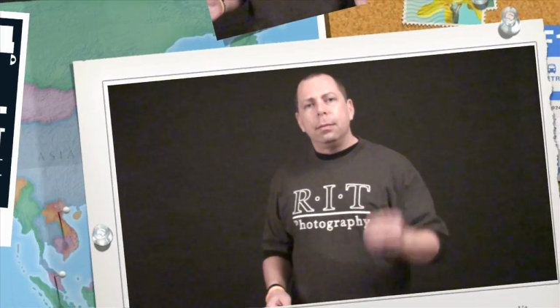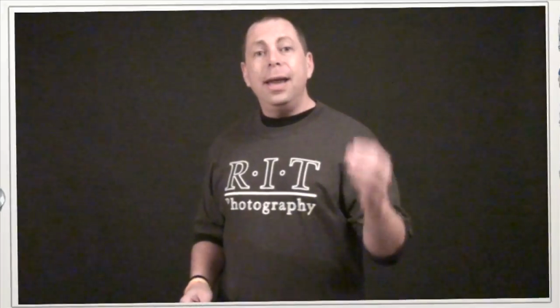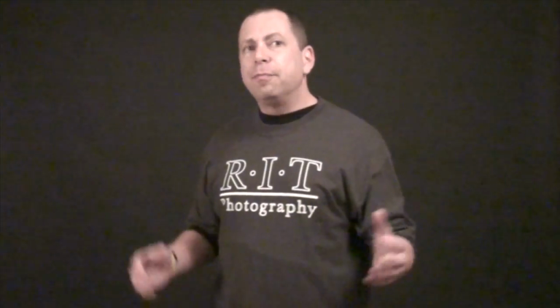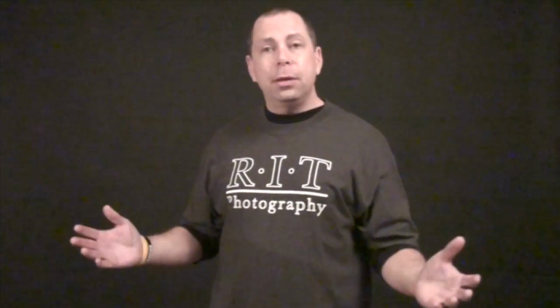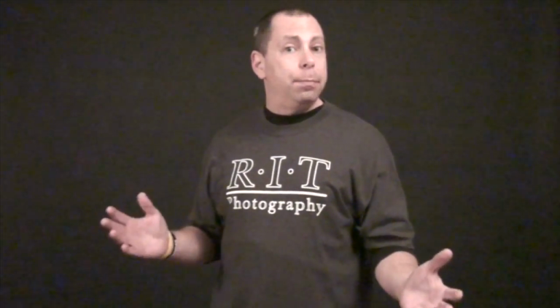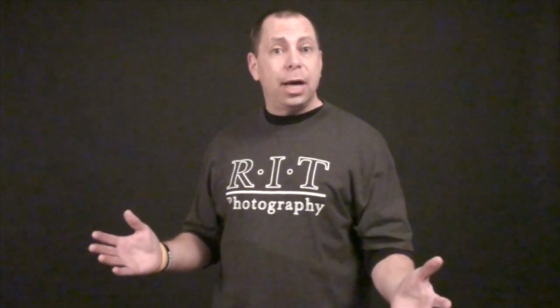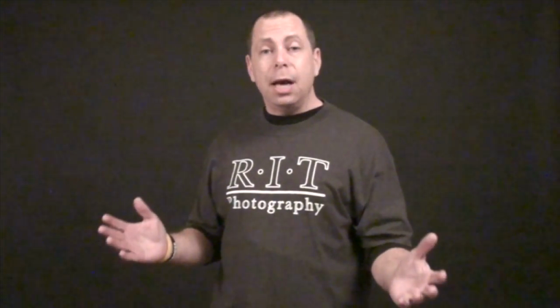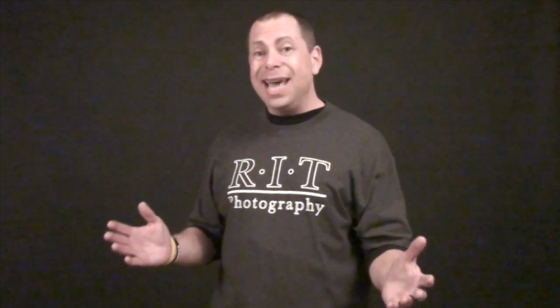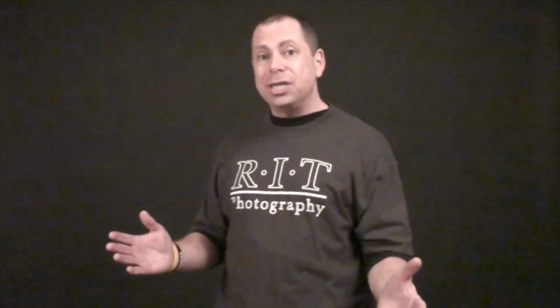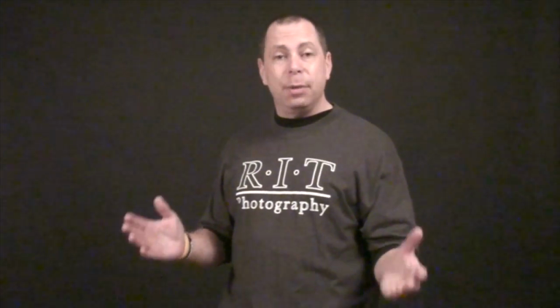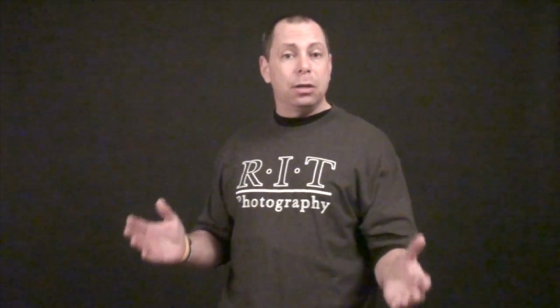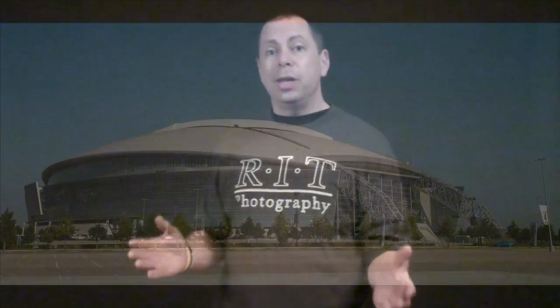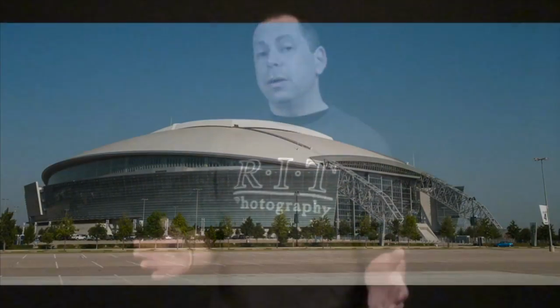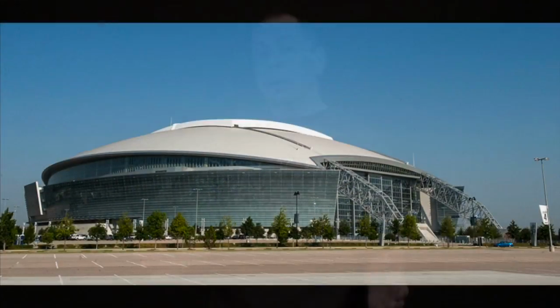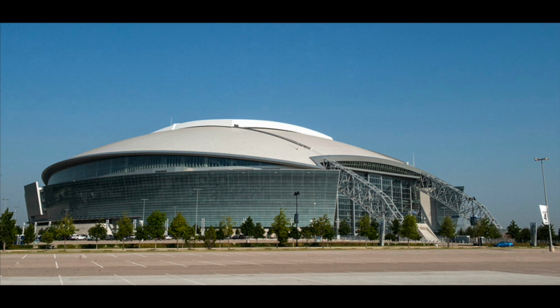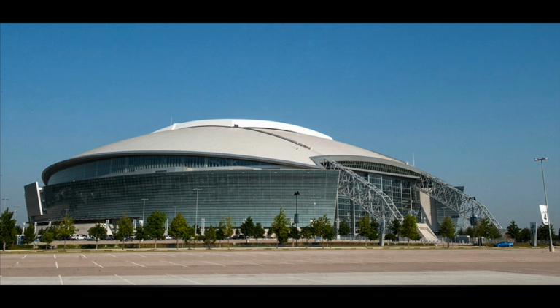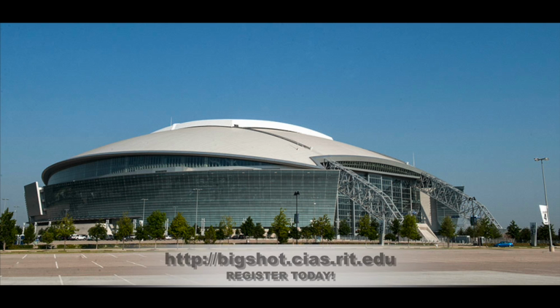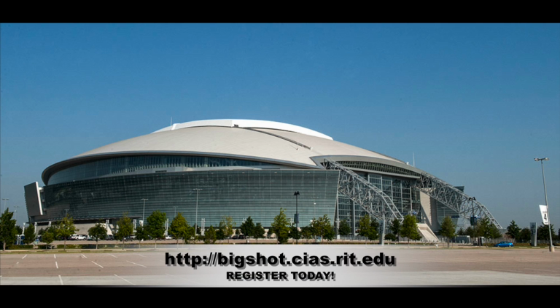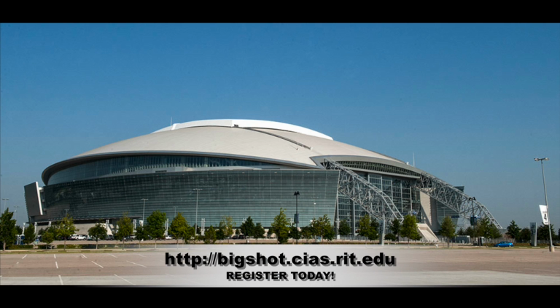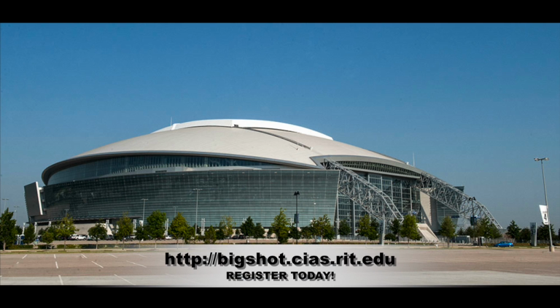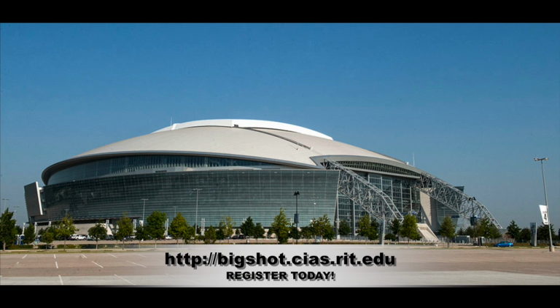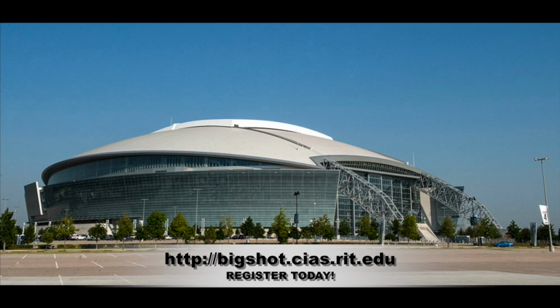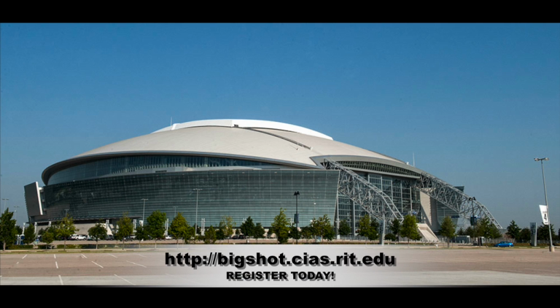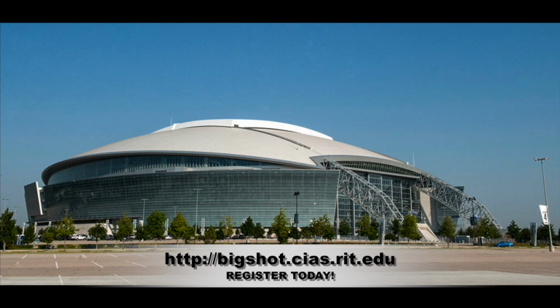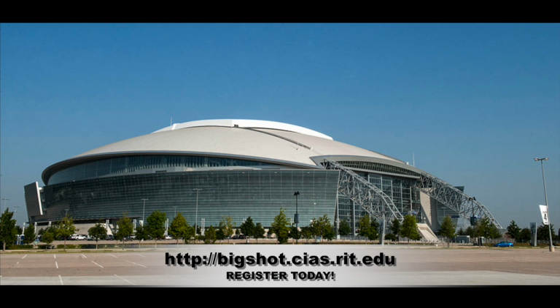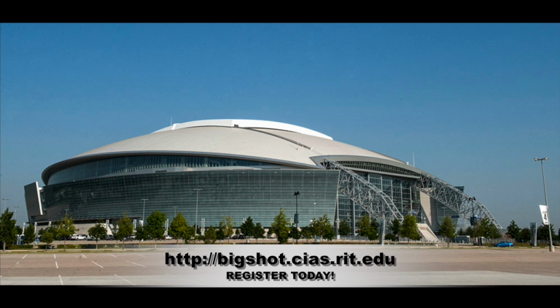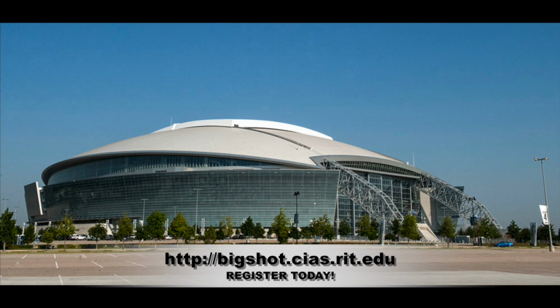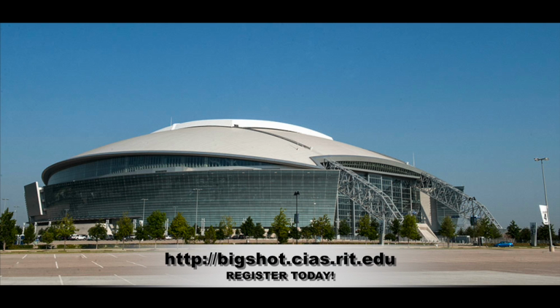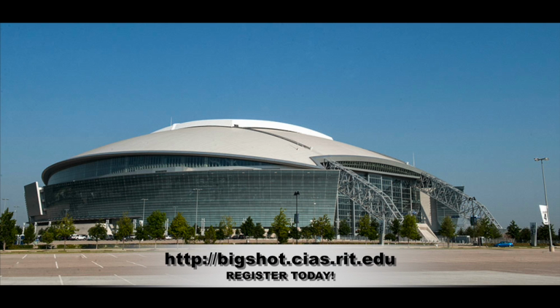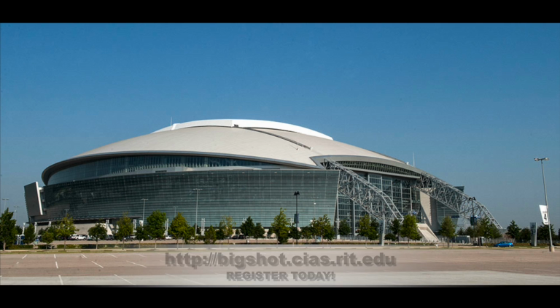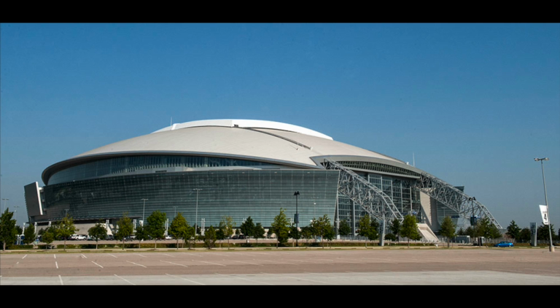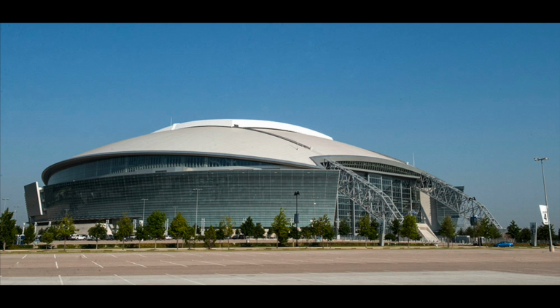By now you've probably heard that the Big Shot is coming to Cowboy Stadium on March 23rd. But what is a Big Shot if we are going to paint Cowboy Stadium with light?